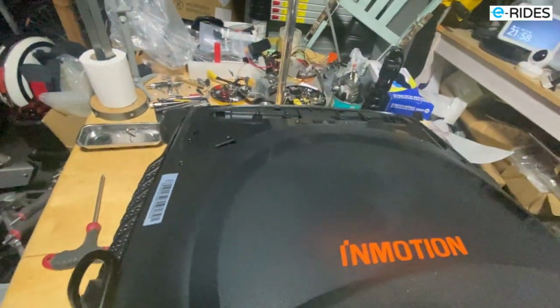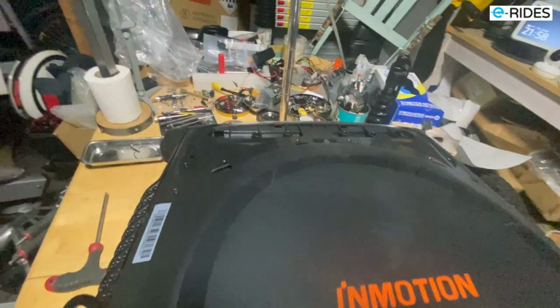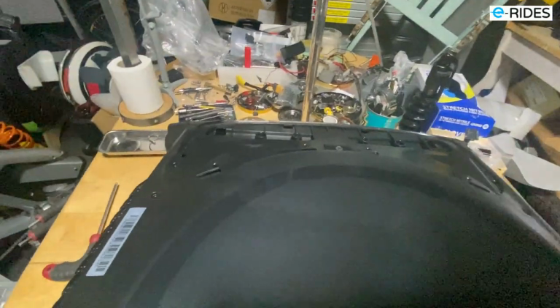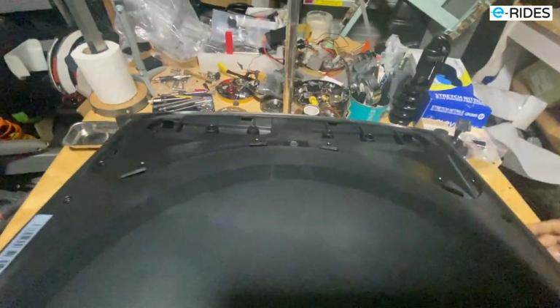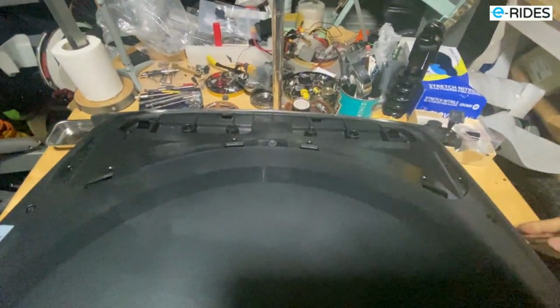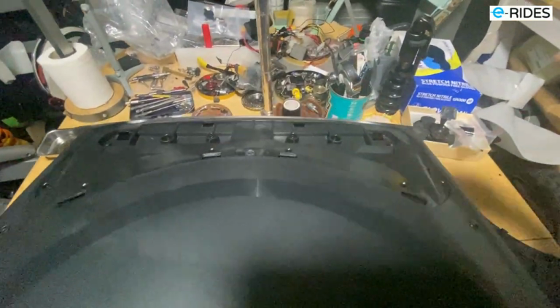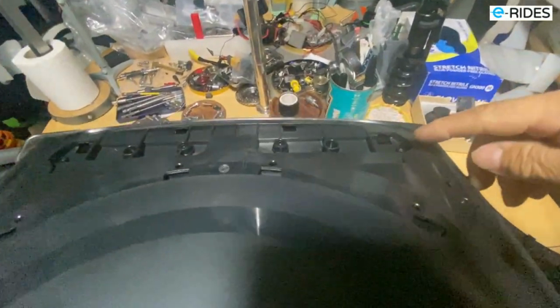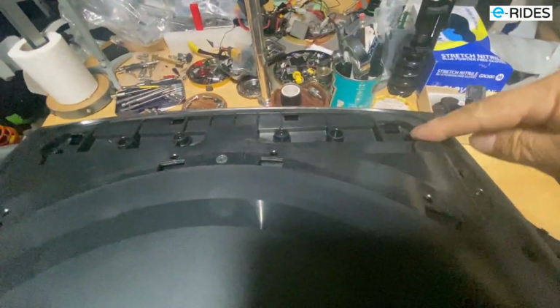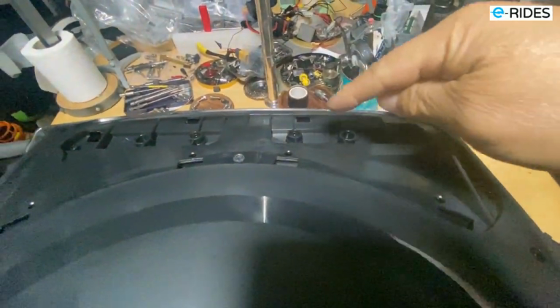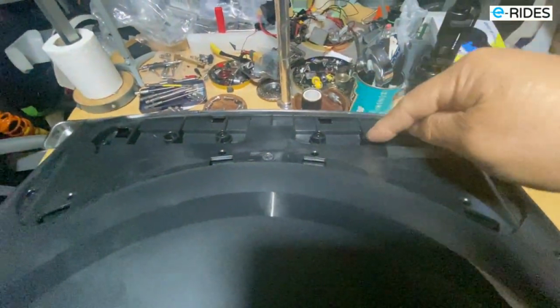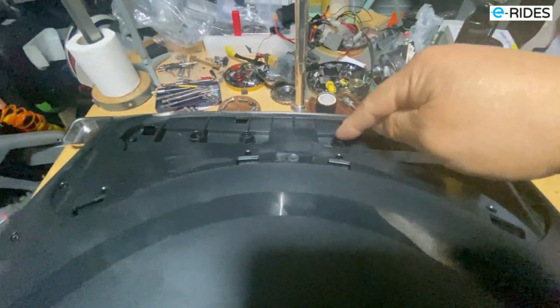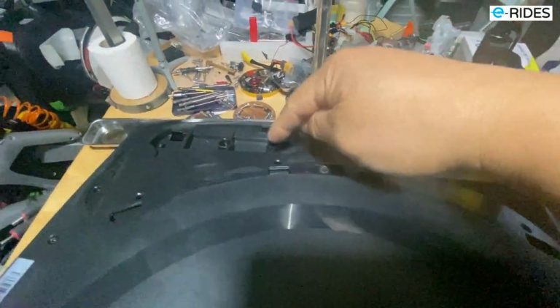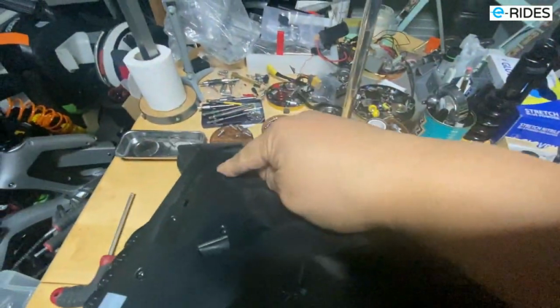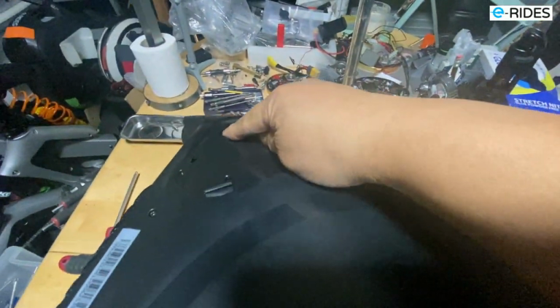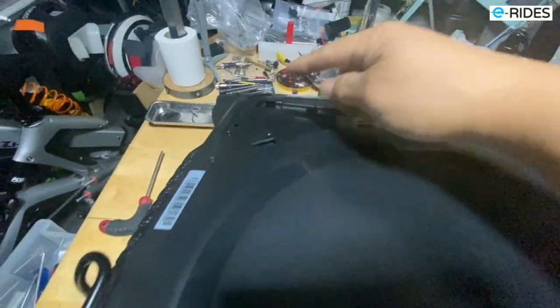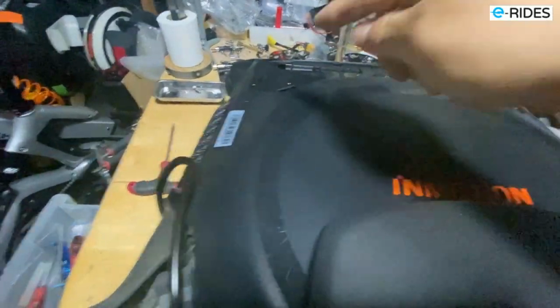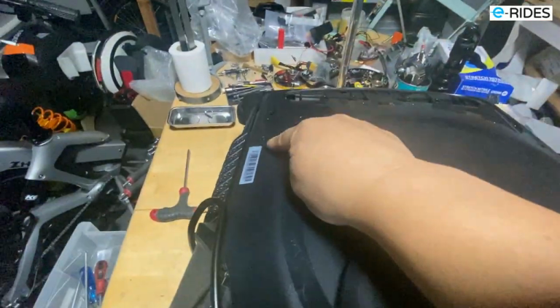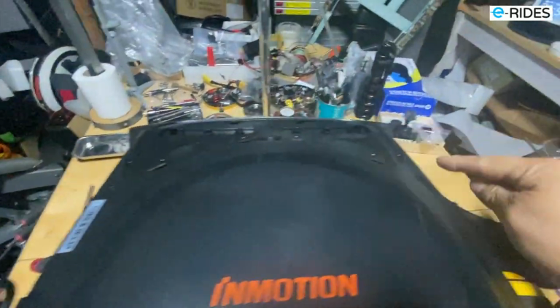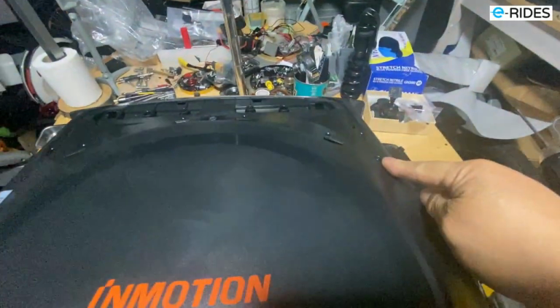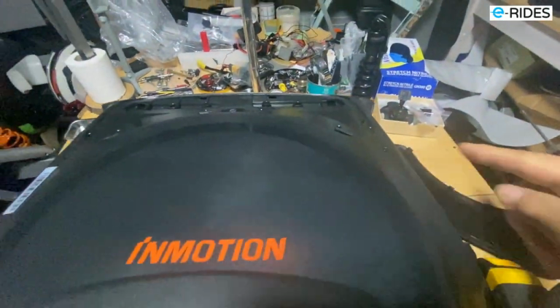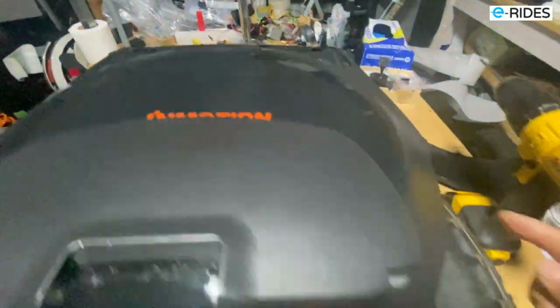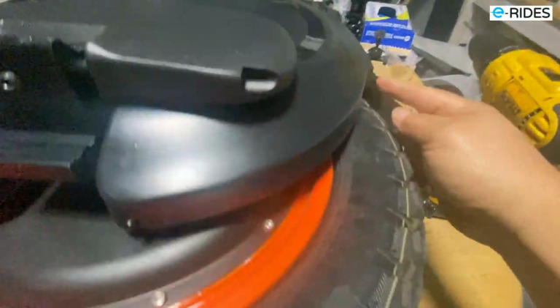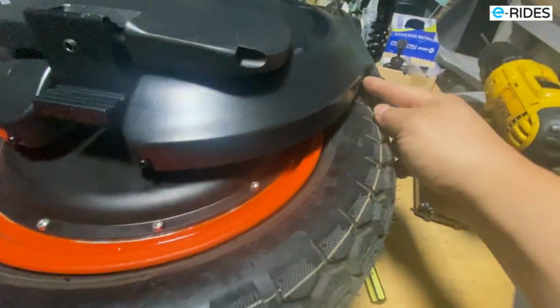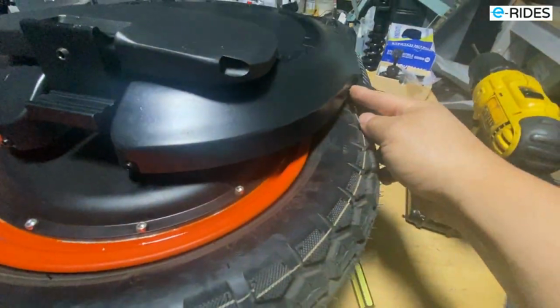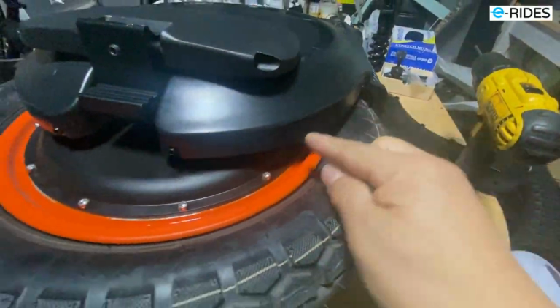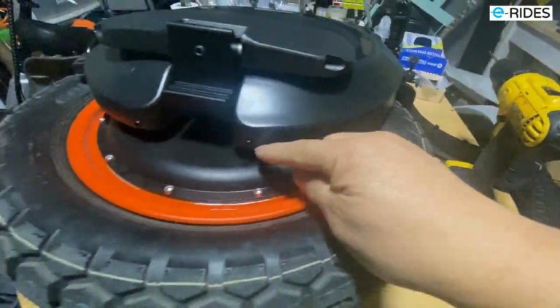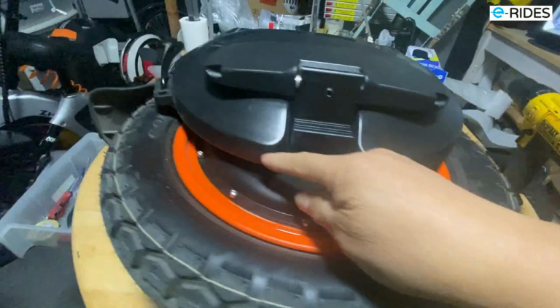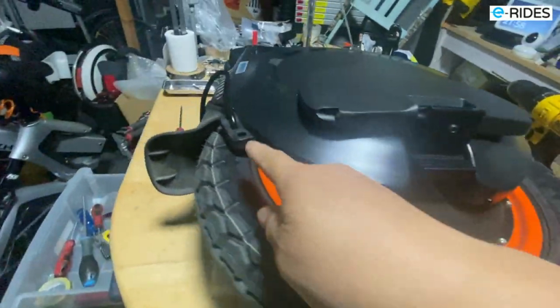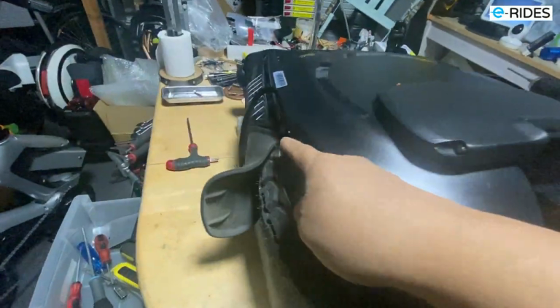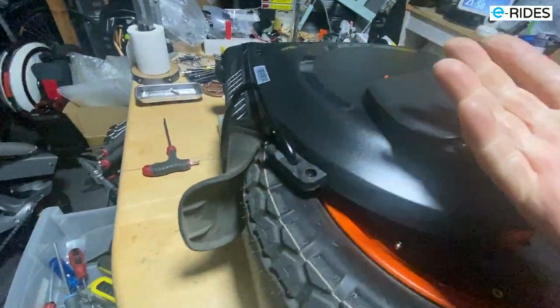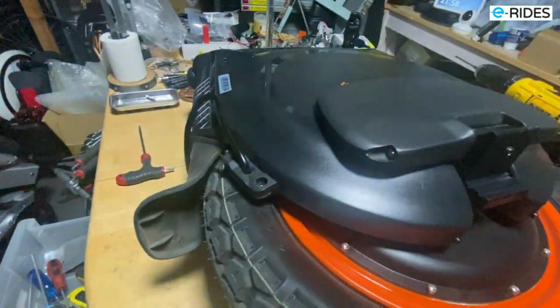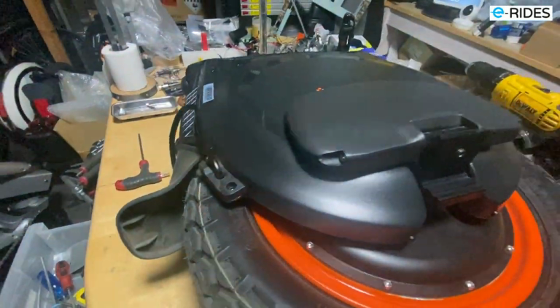So that's the size. We've got one, two, three, four screws on top and one, two, three, four on the bottom — and then the shell will come off.